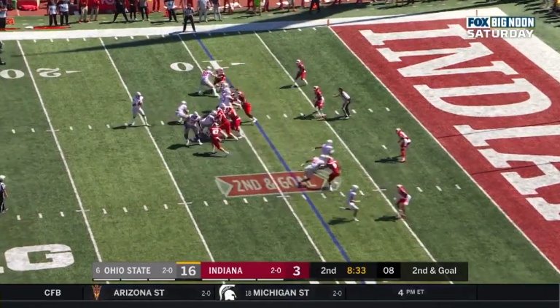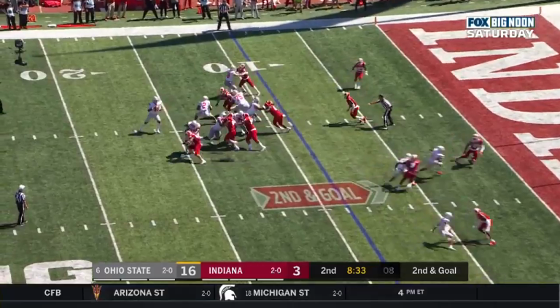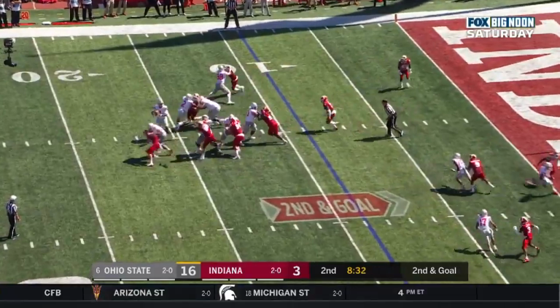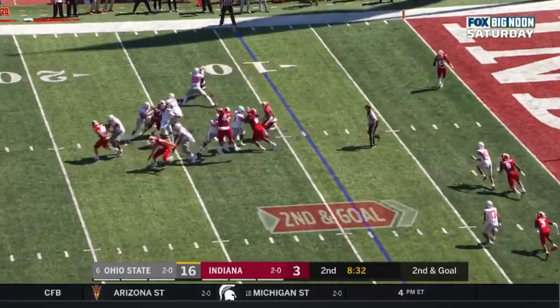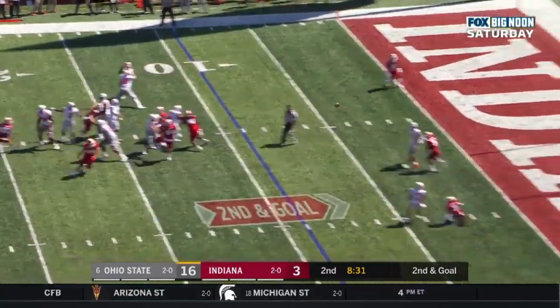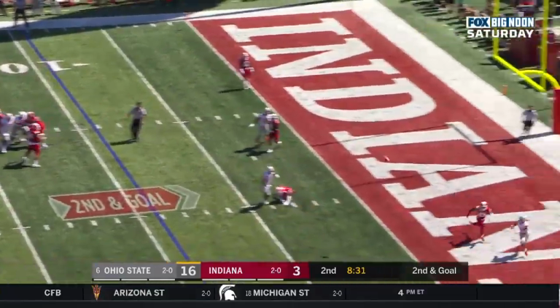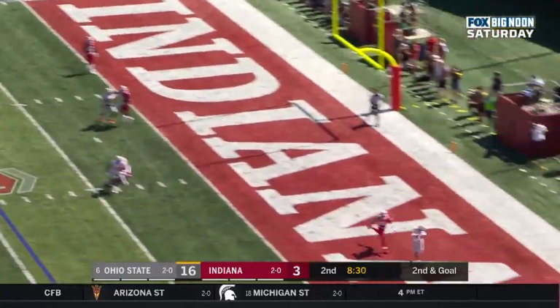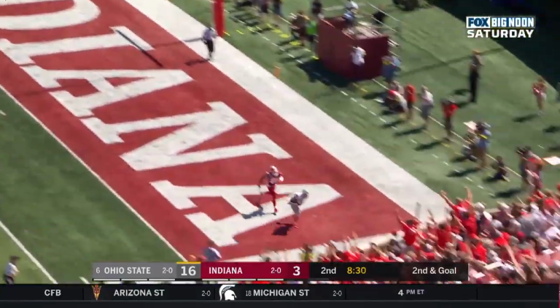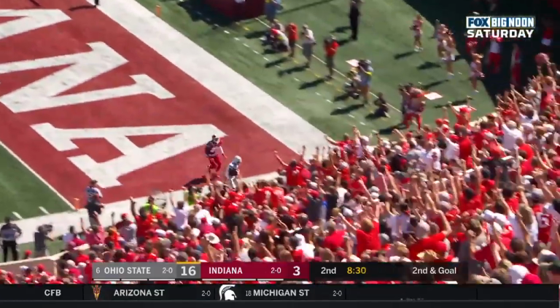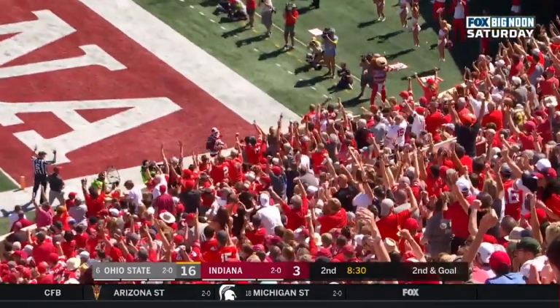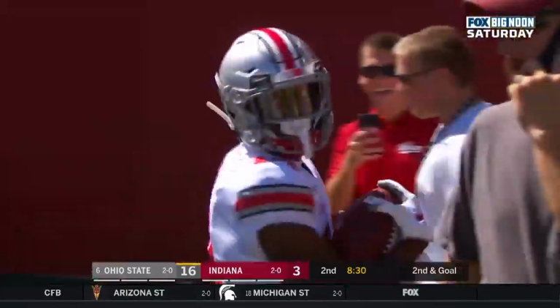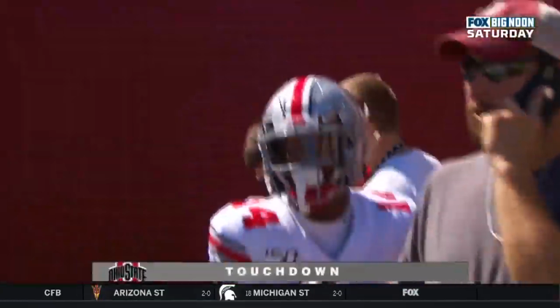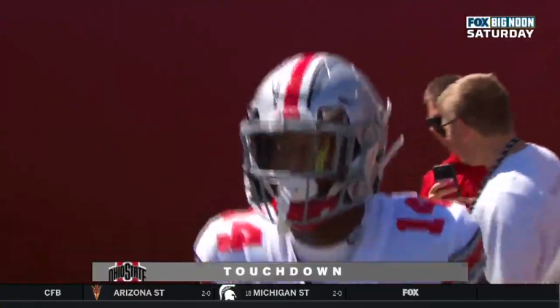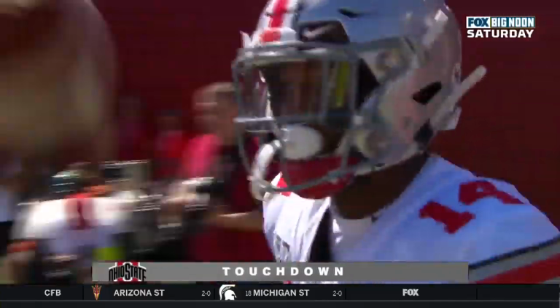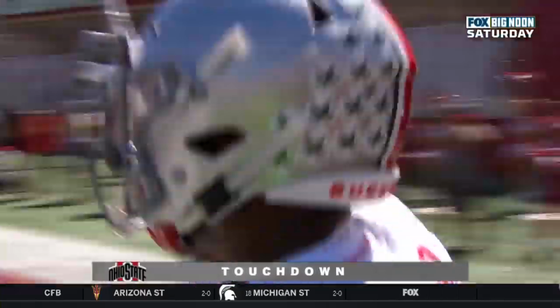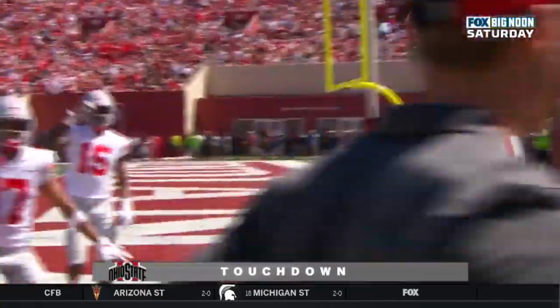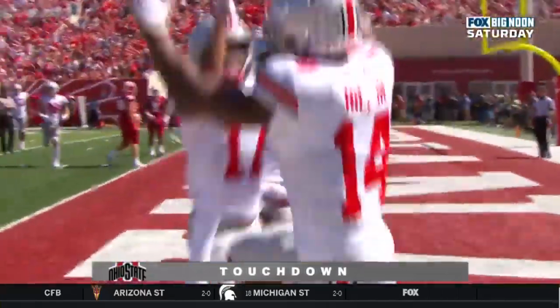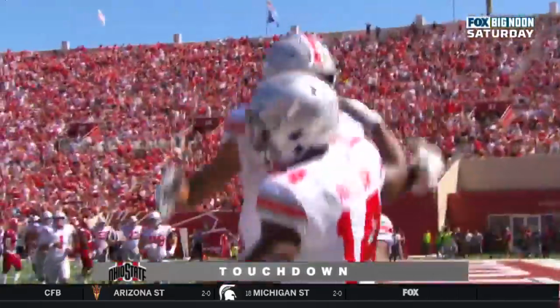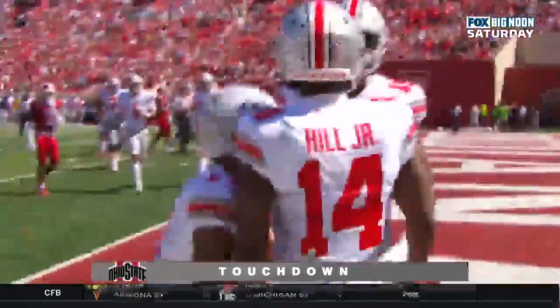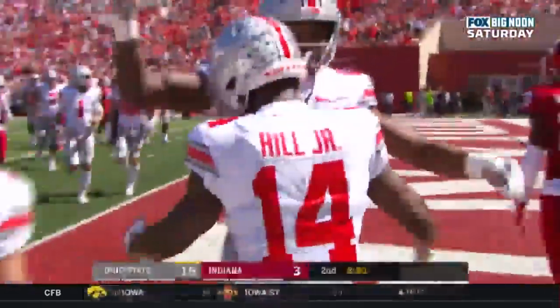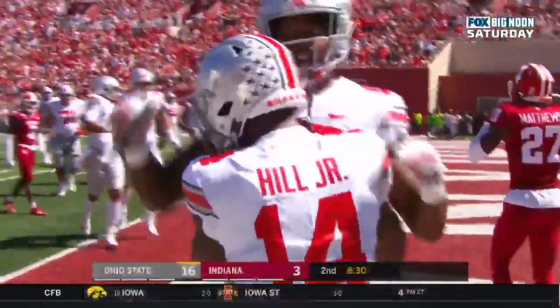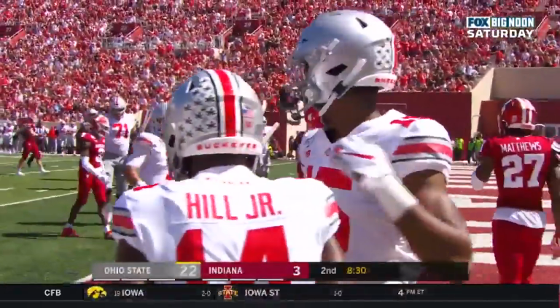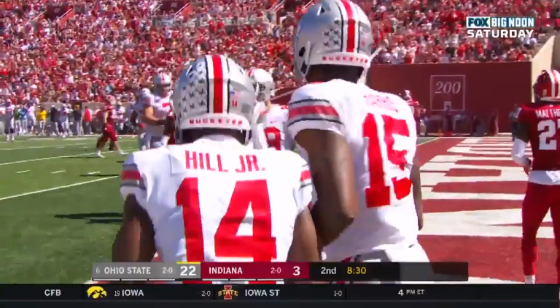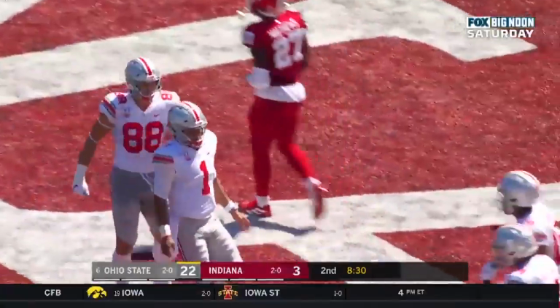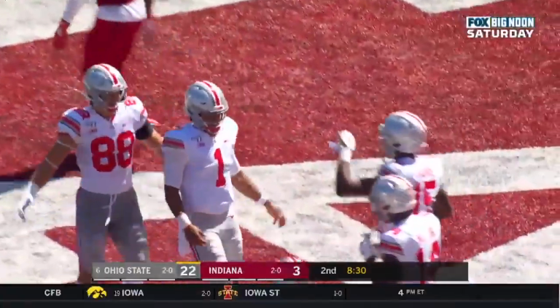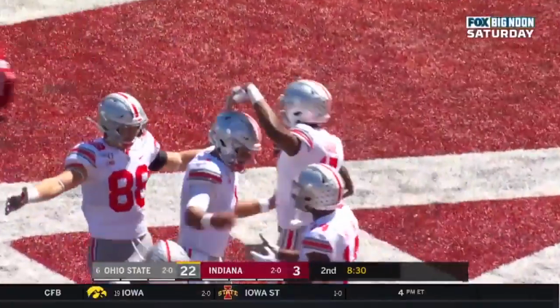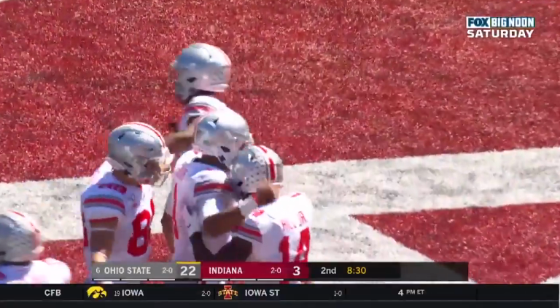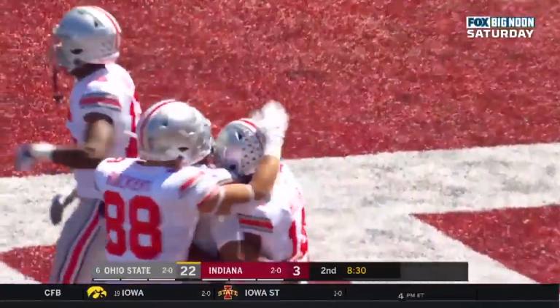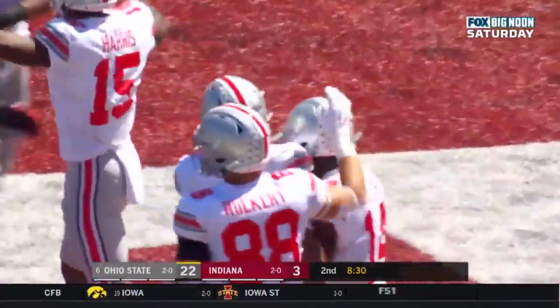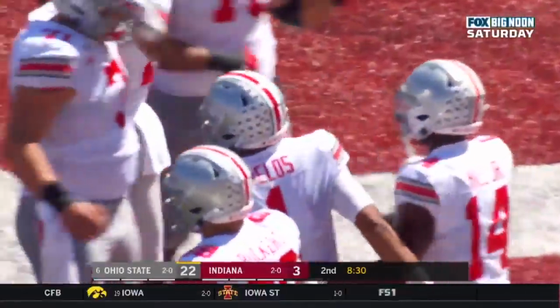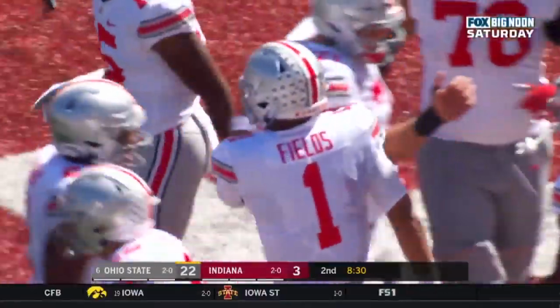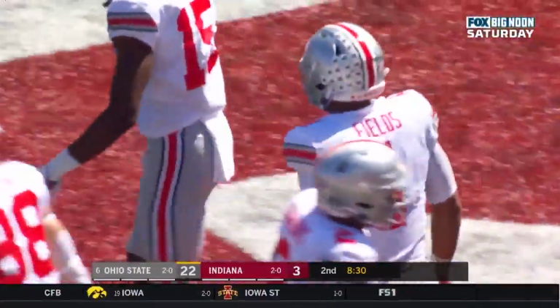Fields — touchdown, Buckeyes. This time it's K.J. Hill. Justin Fields: two passing touchdowns and a rushing touchdown.